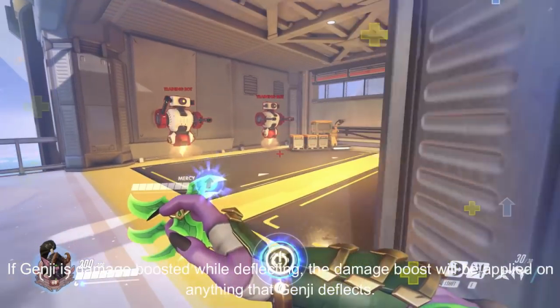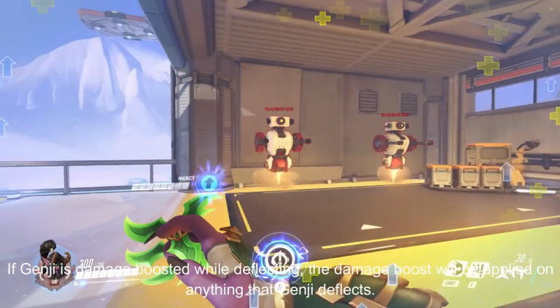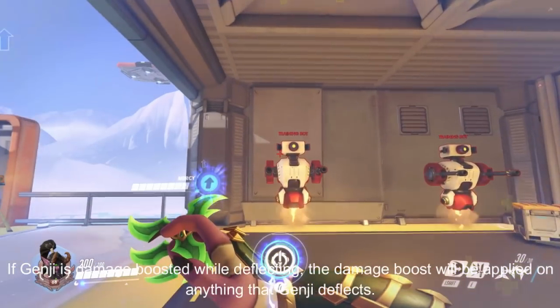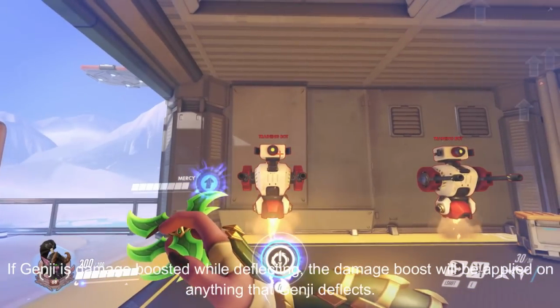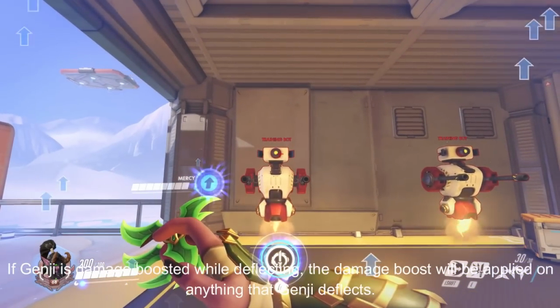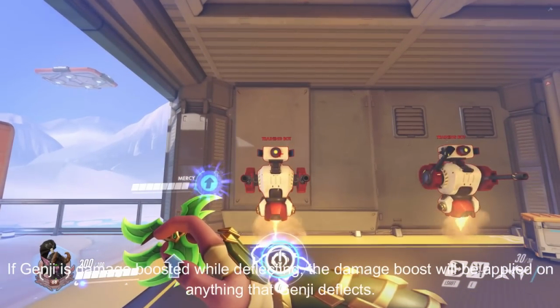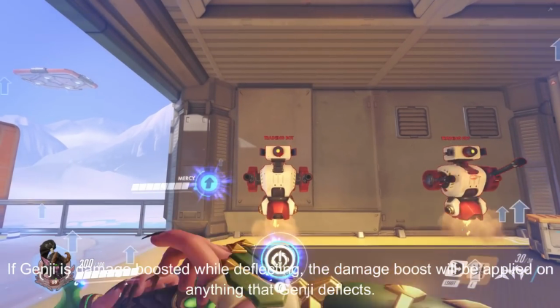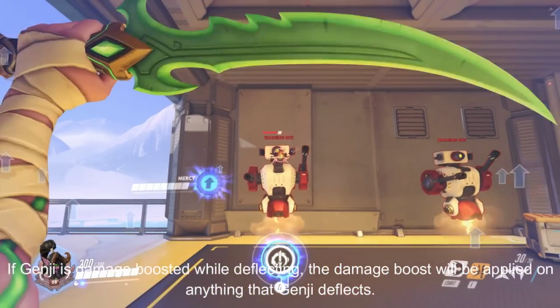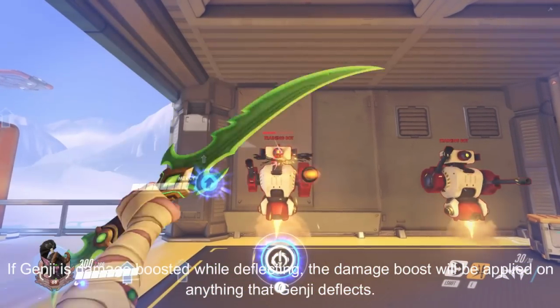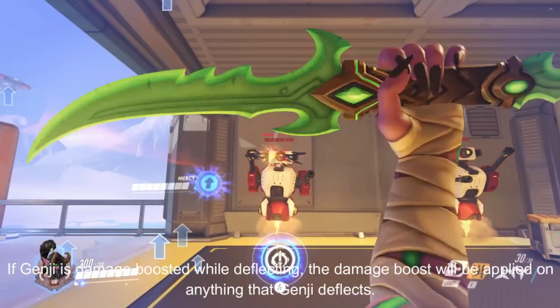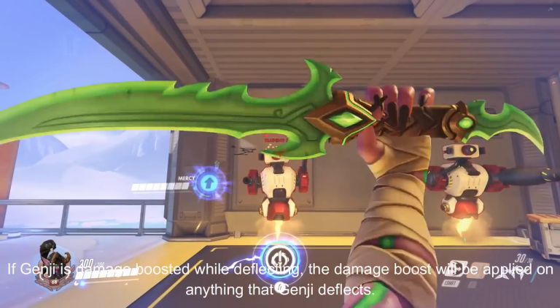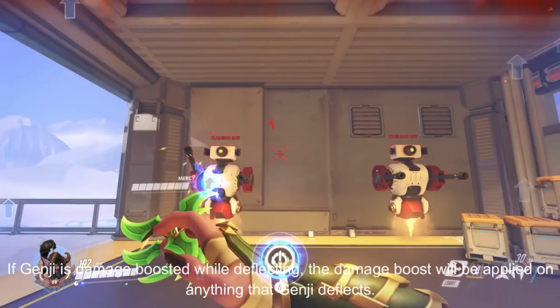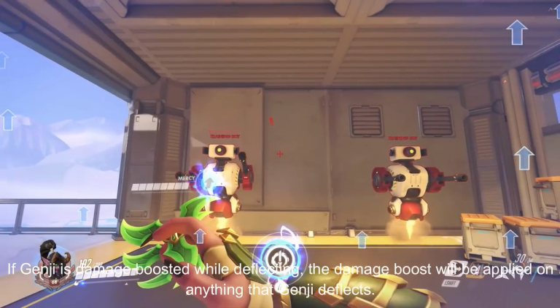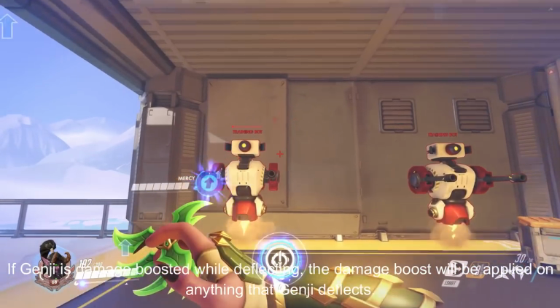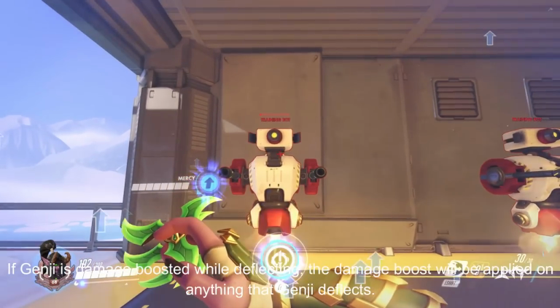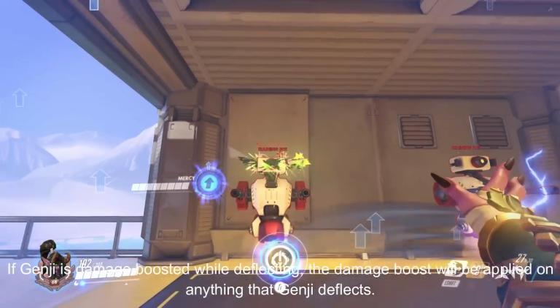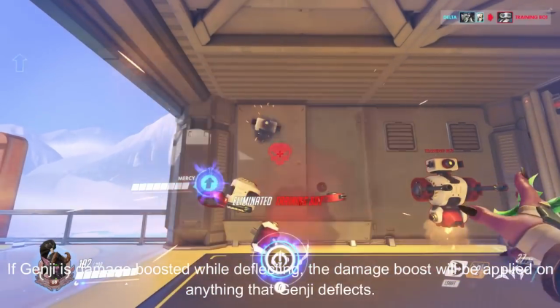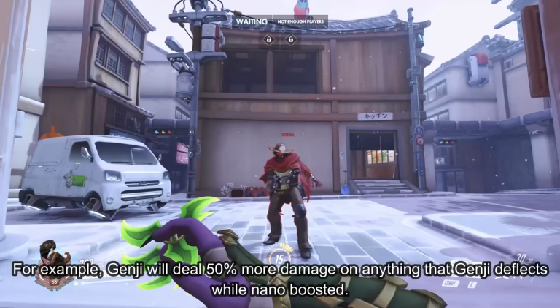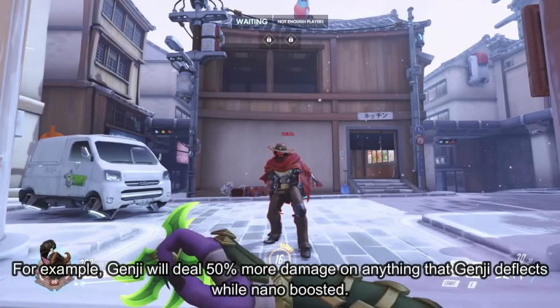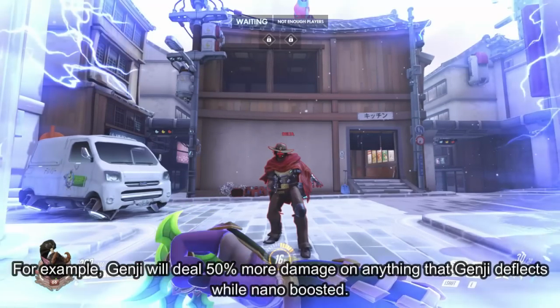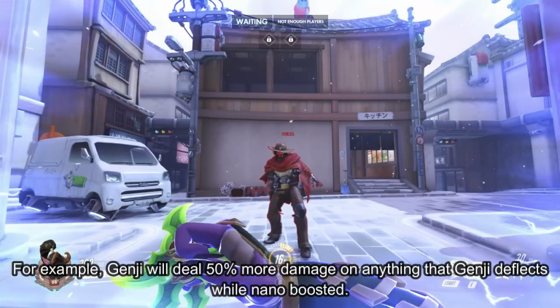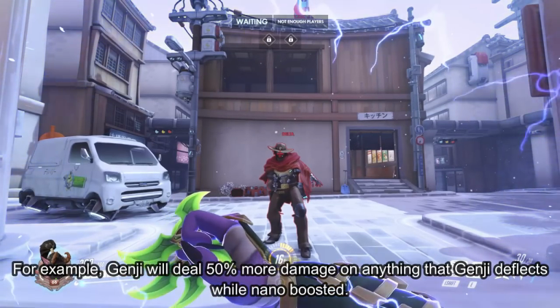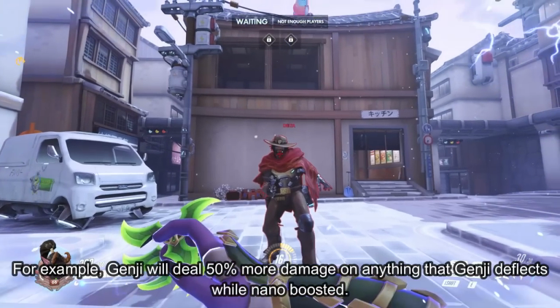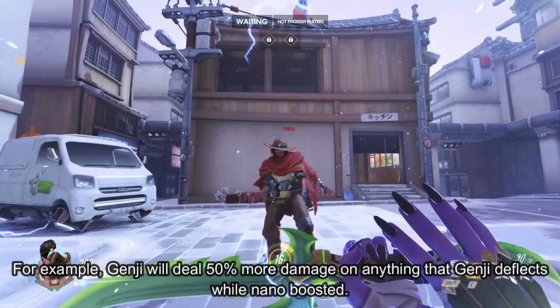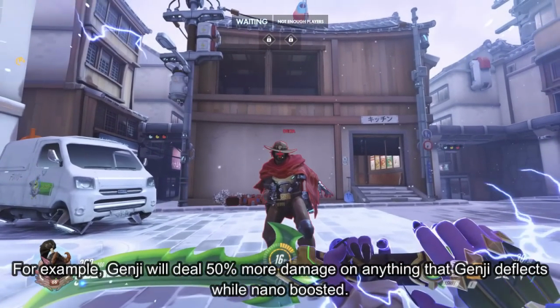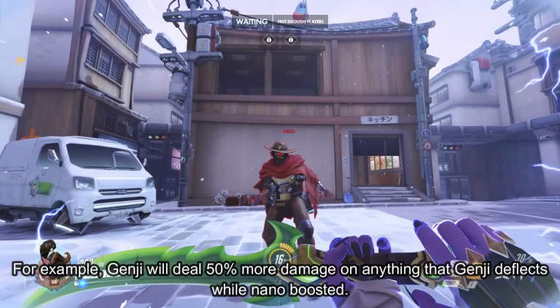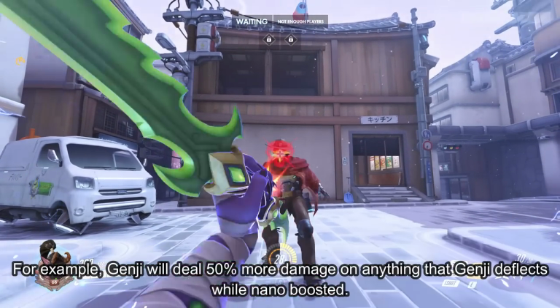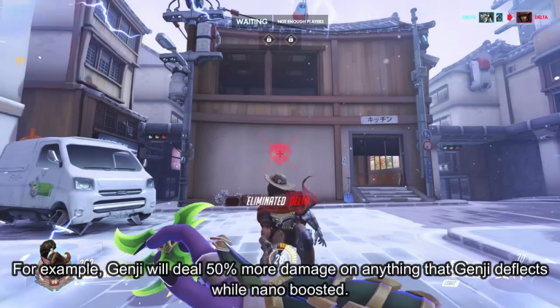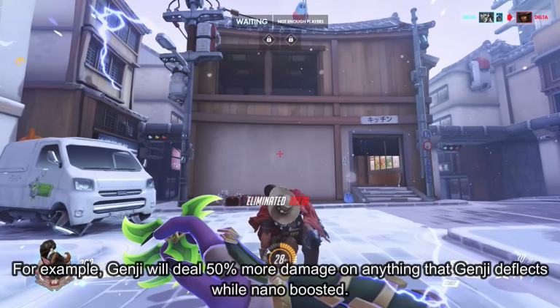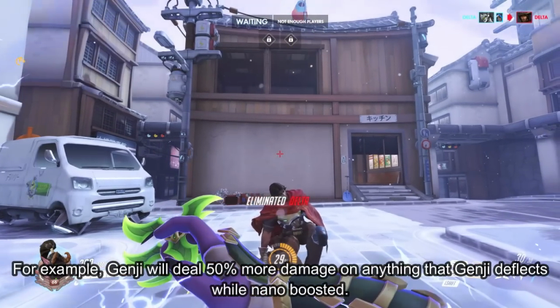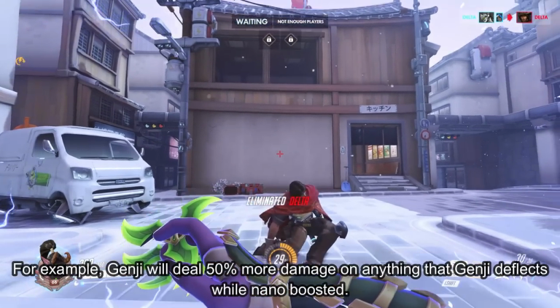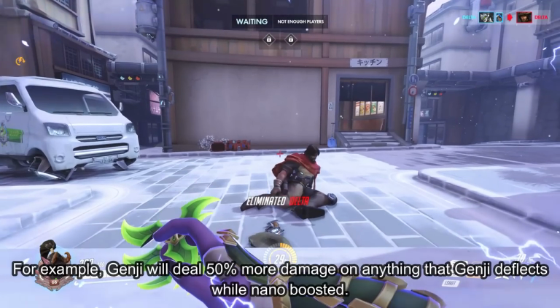If Genji is damage boosted while deflecting, the damage boost will be applied on everything that Genji deflects. For example, Genji will deal 50% more damage on anything that he deflects while nano boosted.